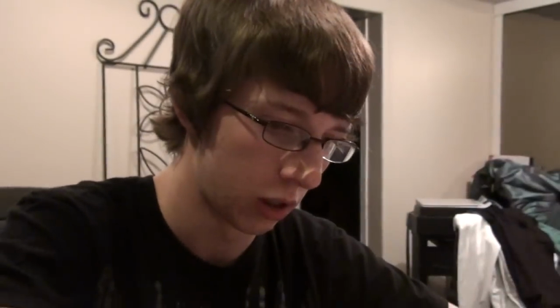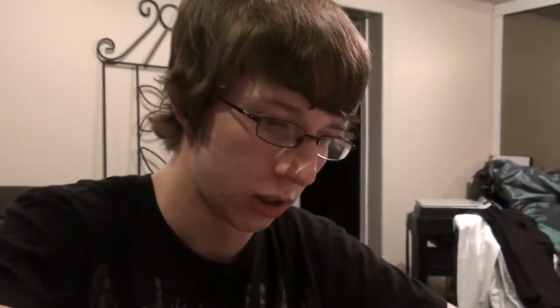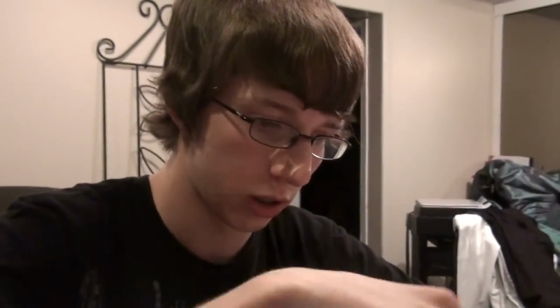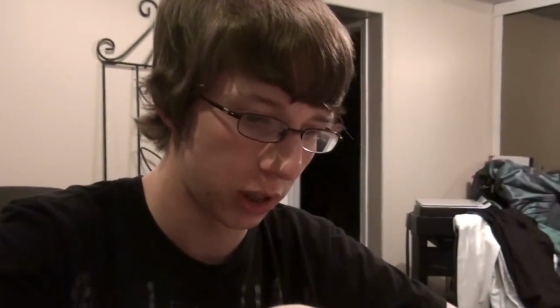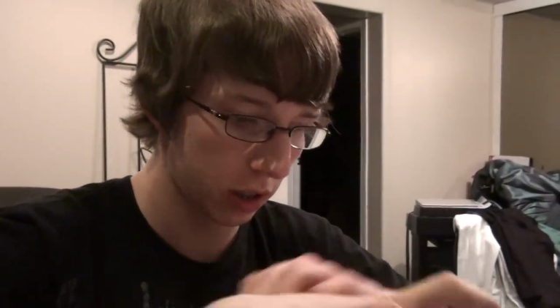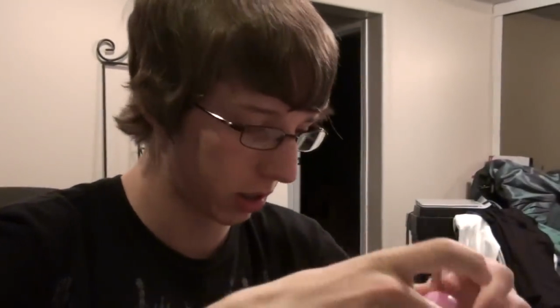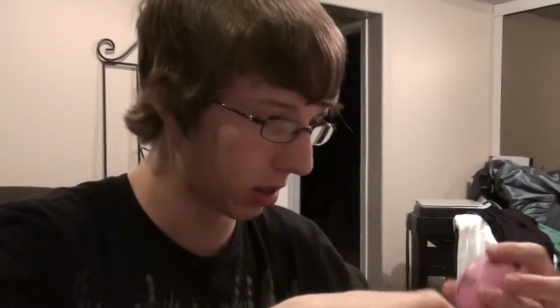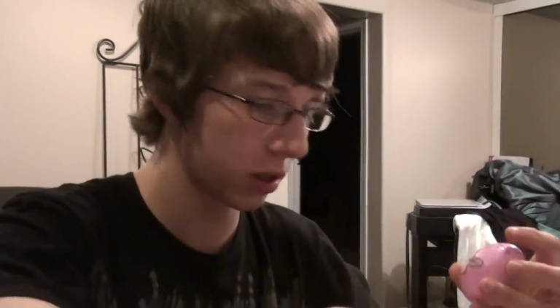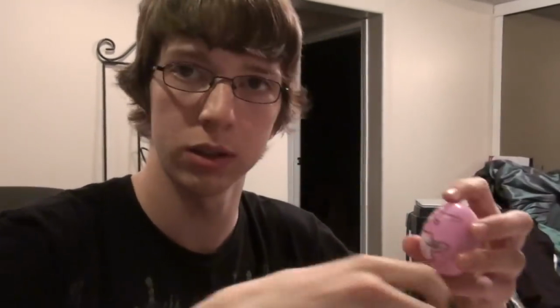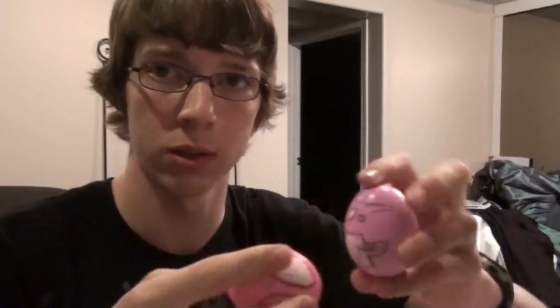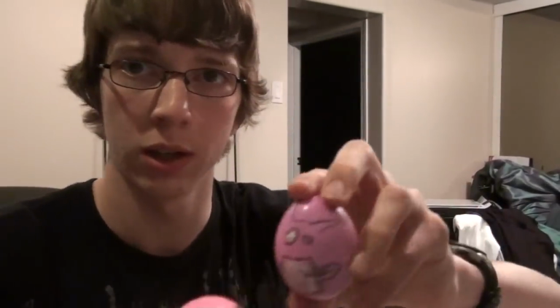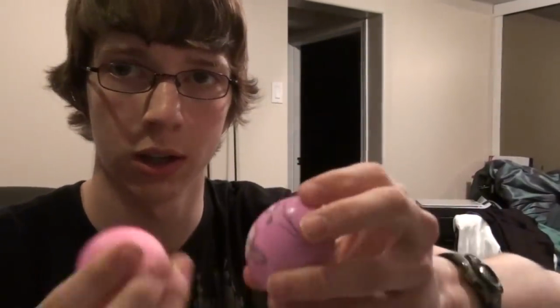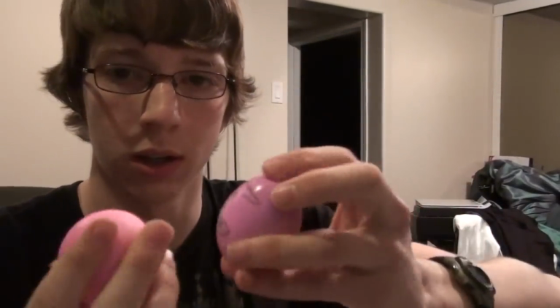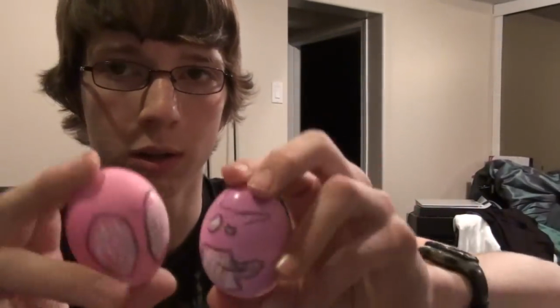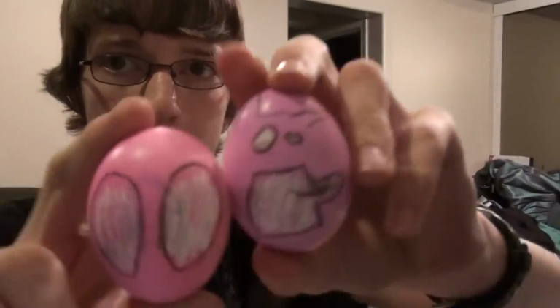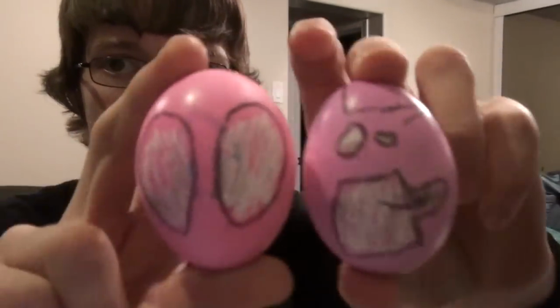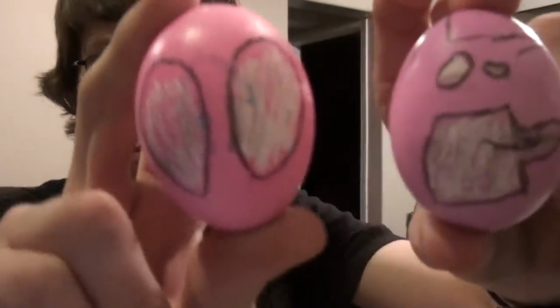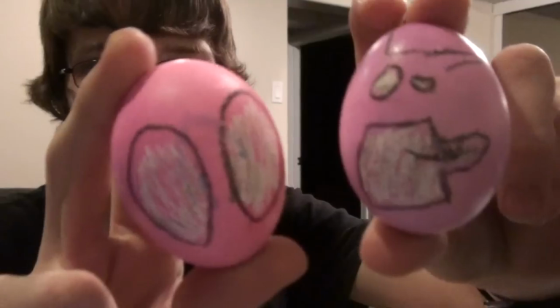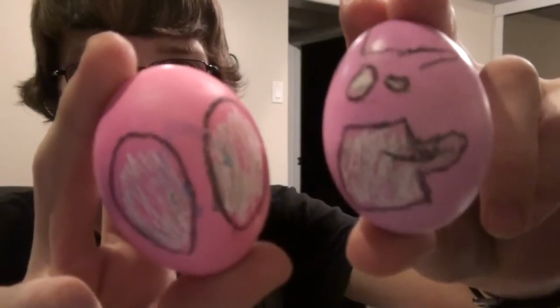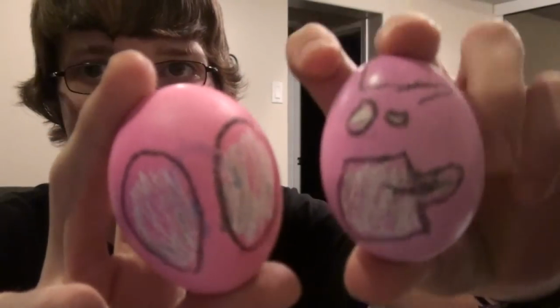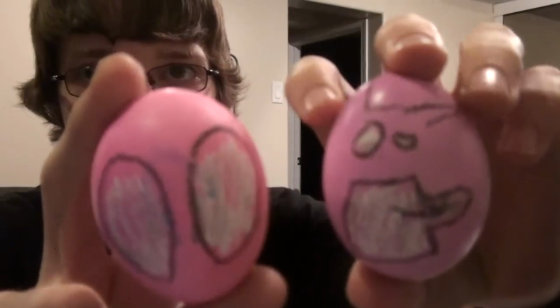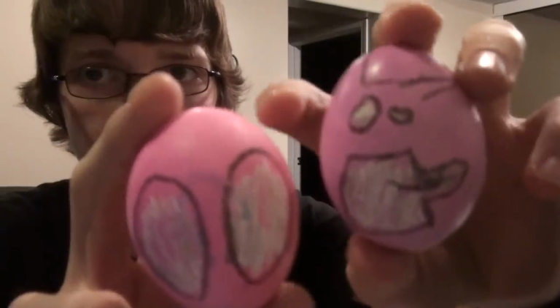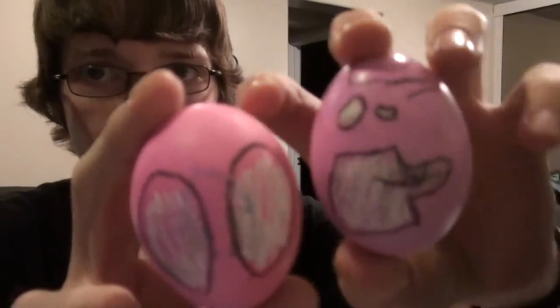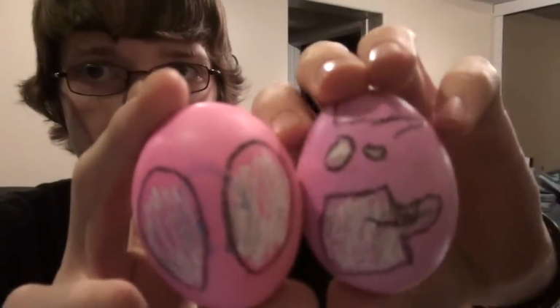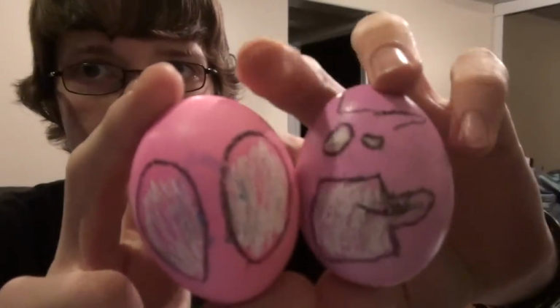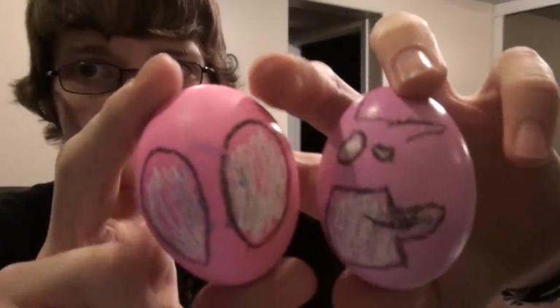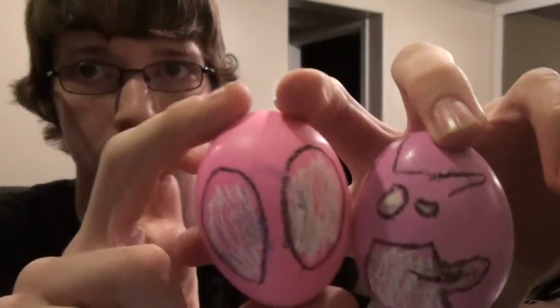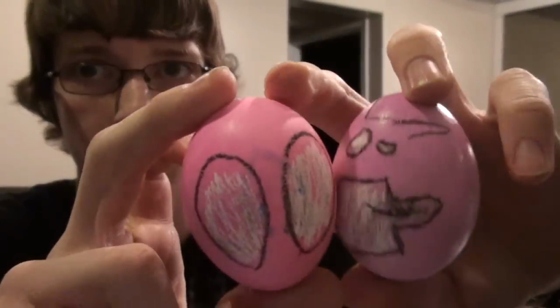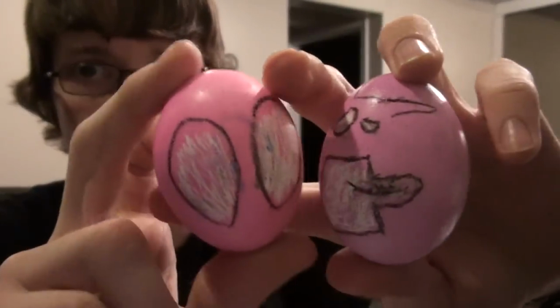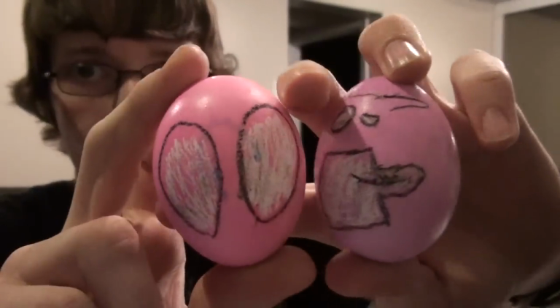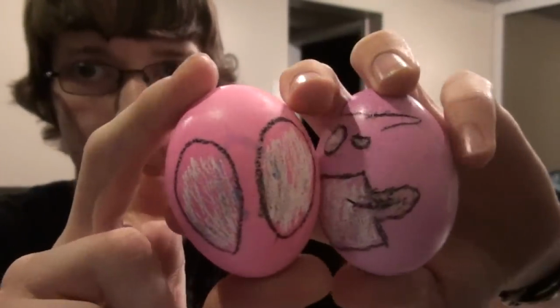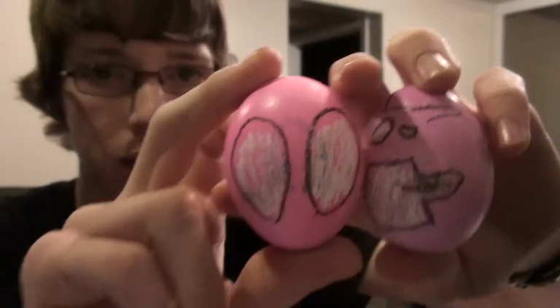And I made Batman and Piderman. They're best friends.